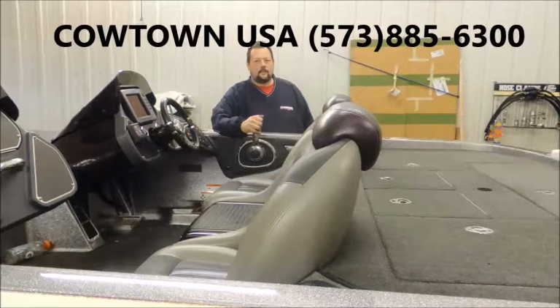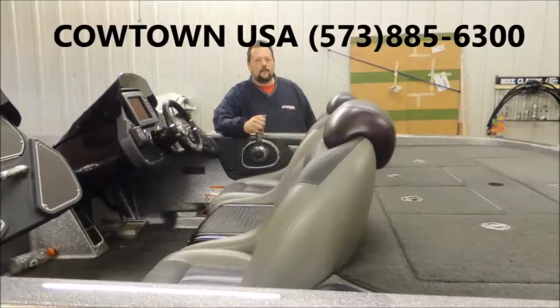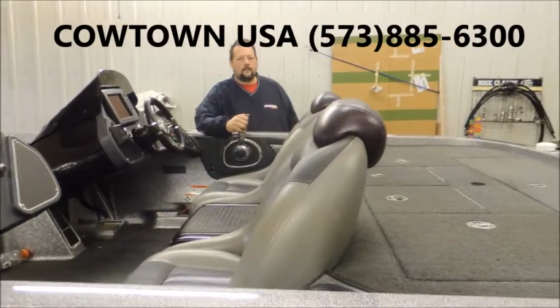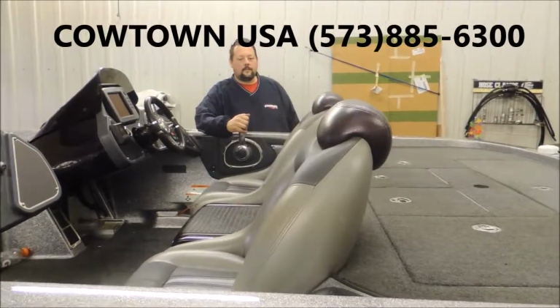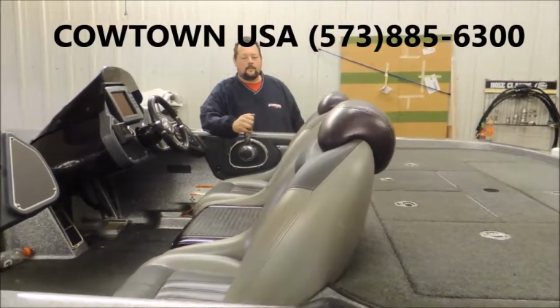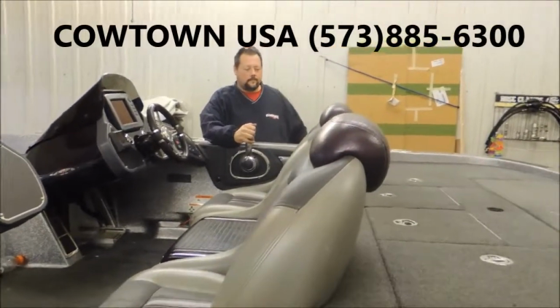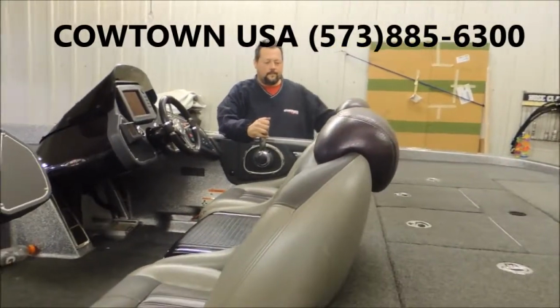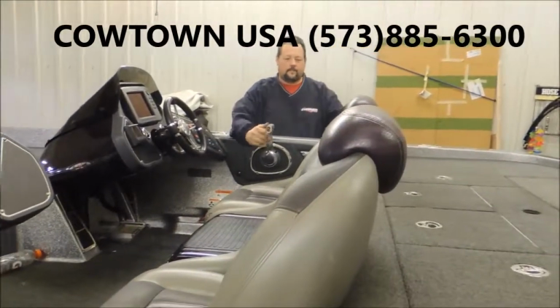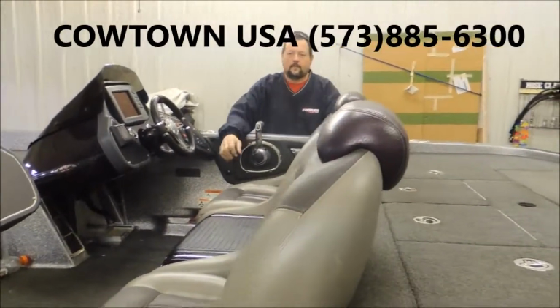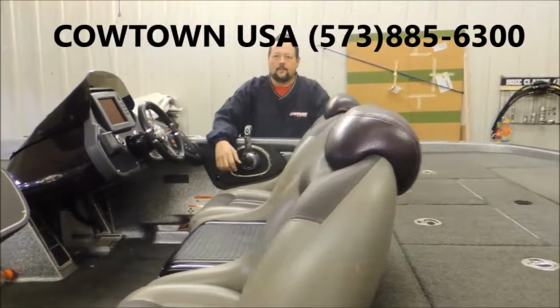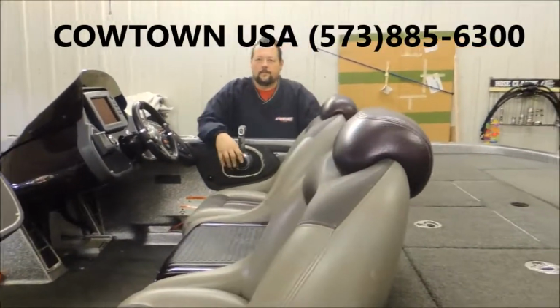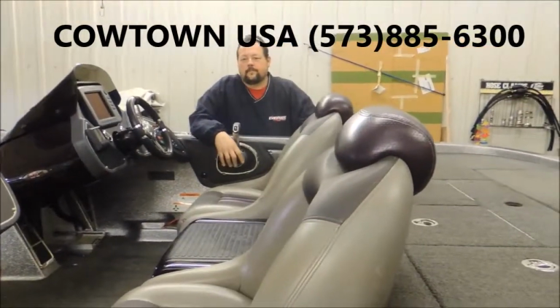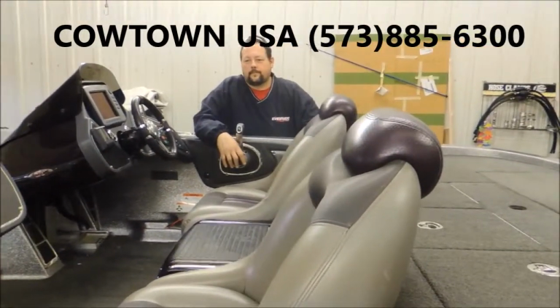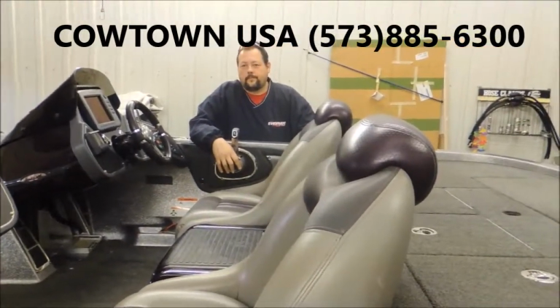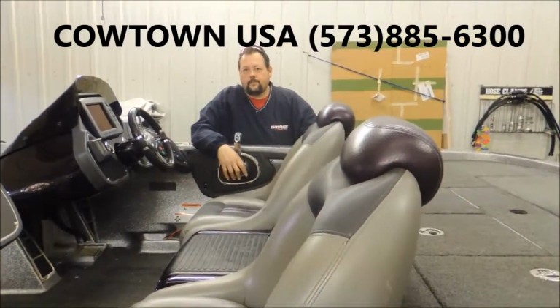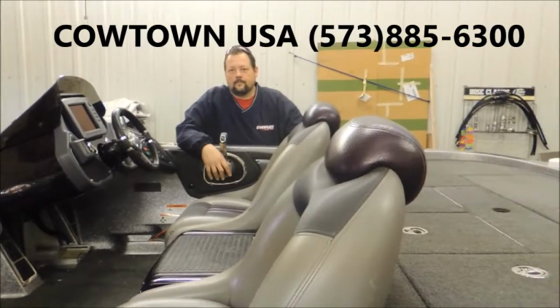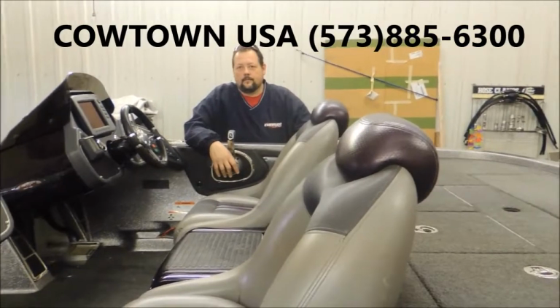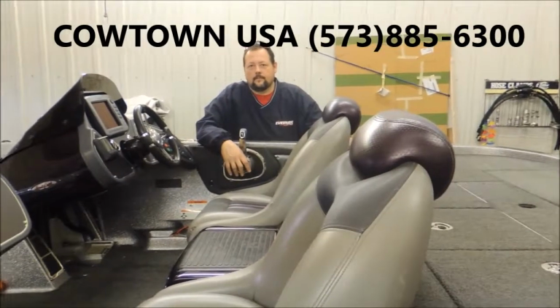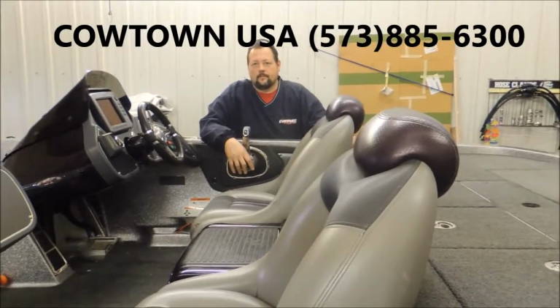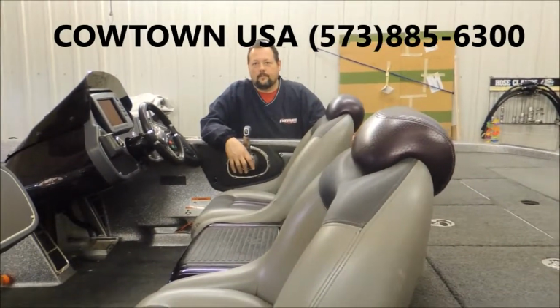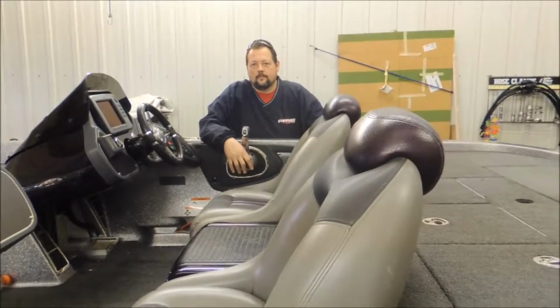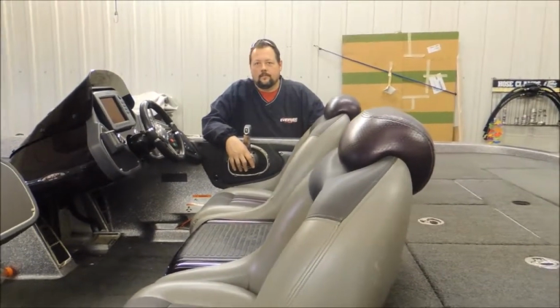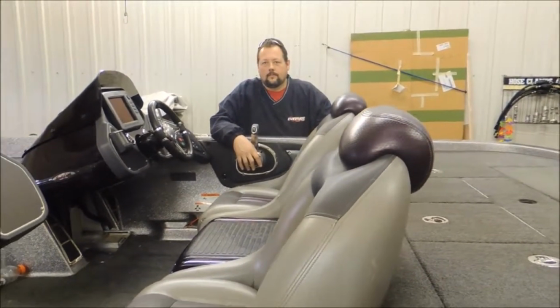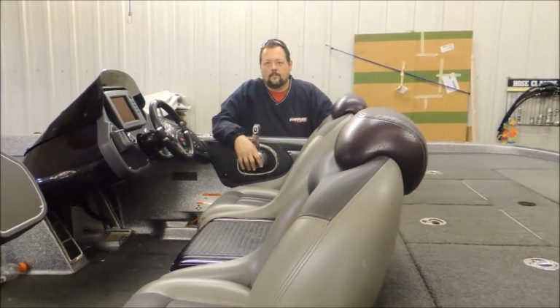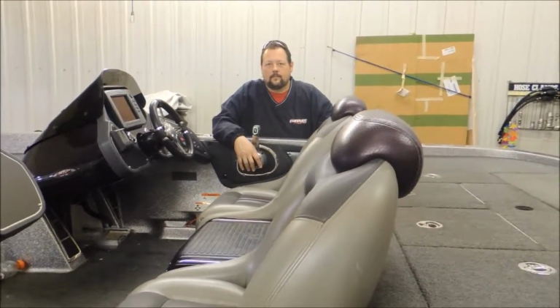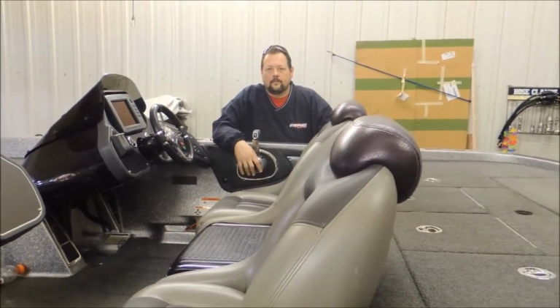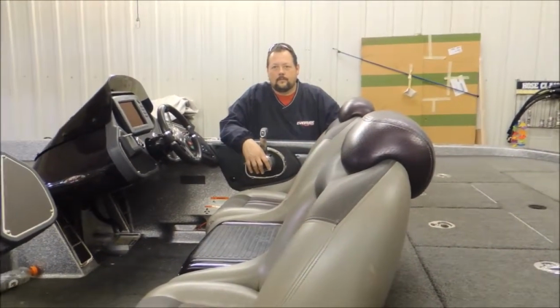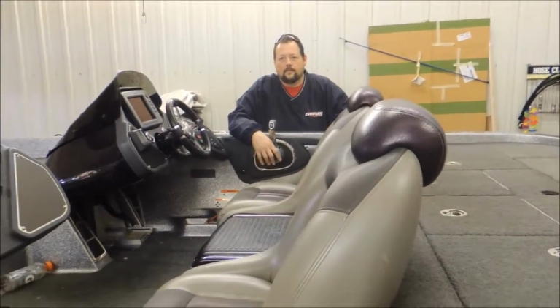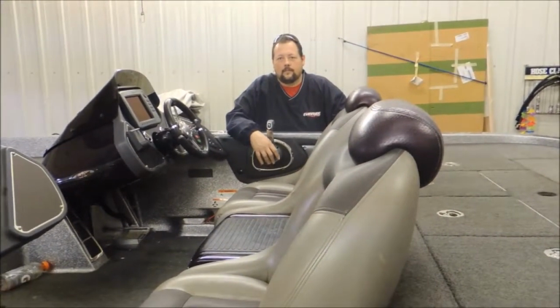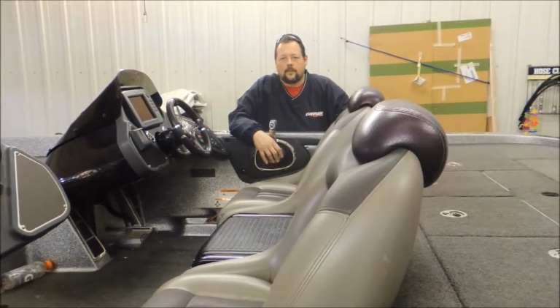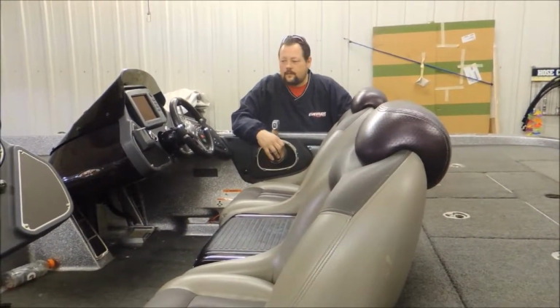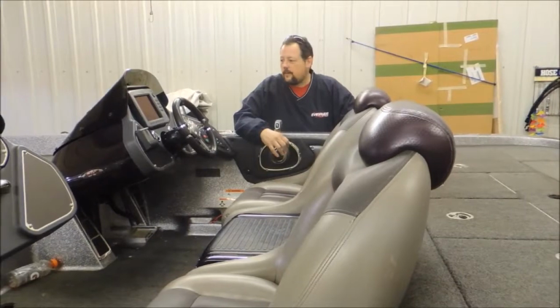Hi everybody, Doug and Big Ed back here in the shop getting ready to fire off this new G2. It is fully installed on the boat. Ready to start, Big Ed? Yes sir.